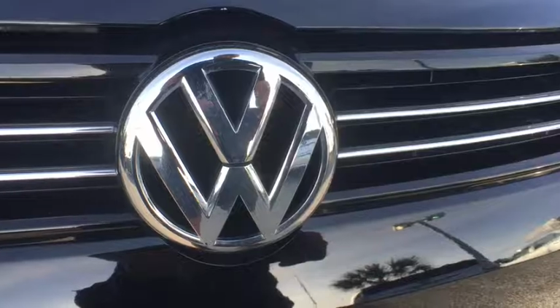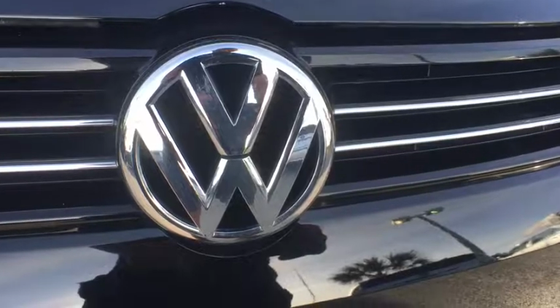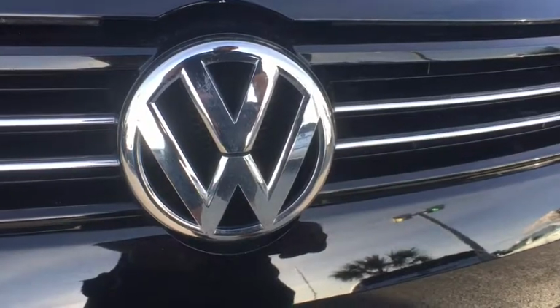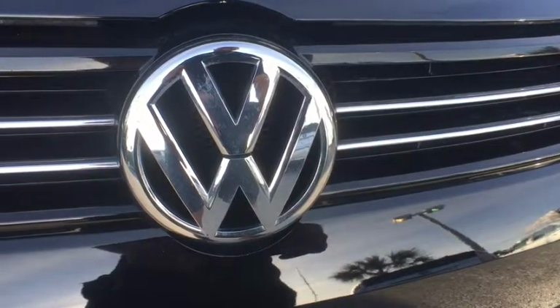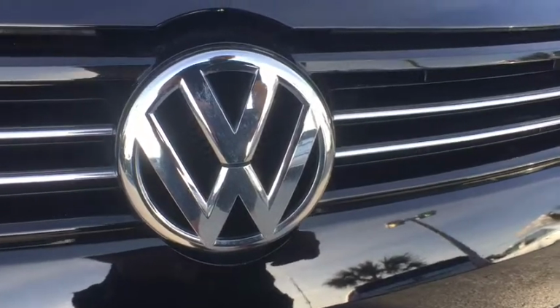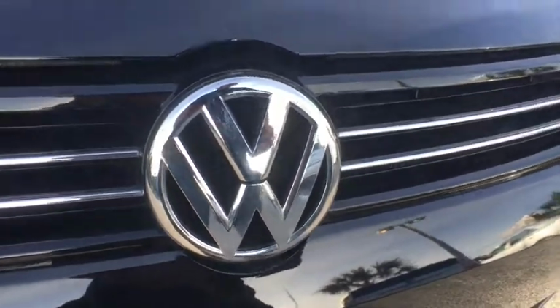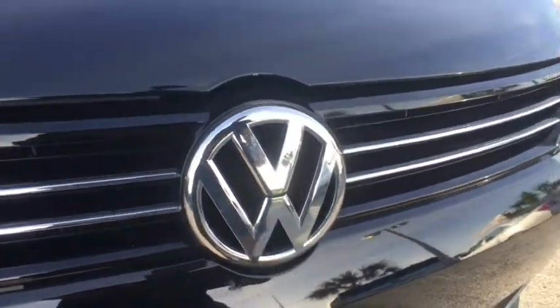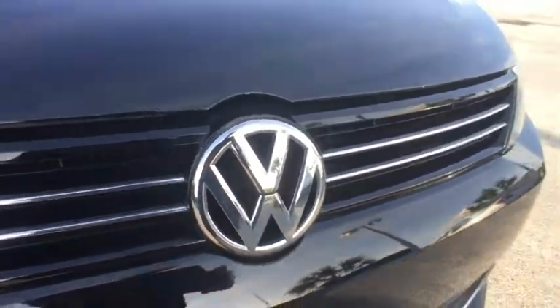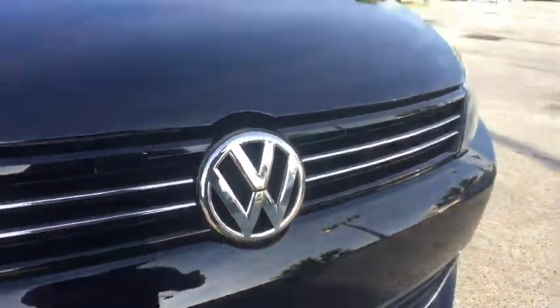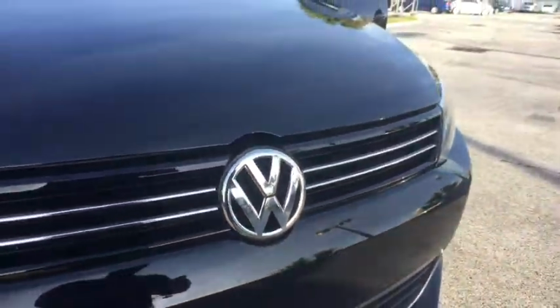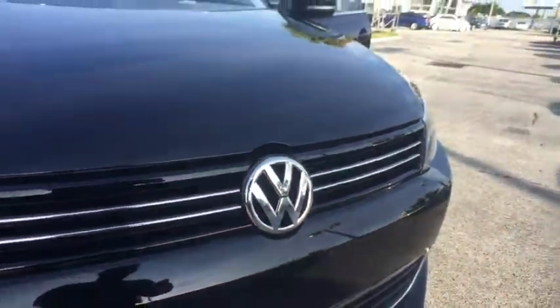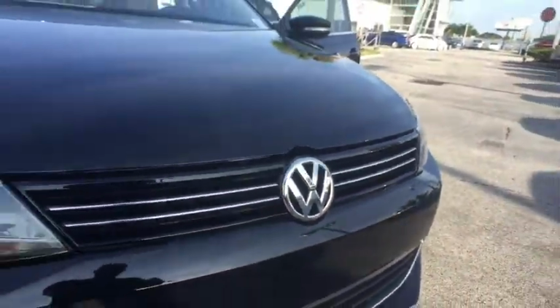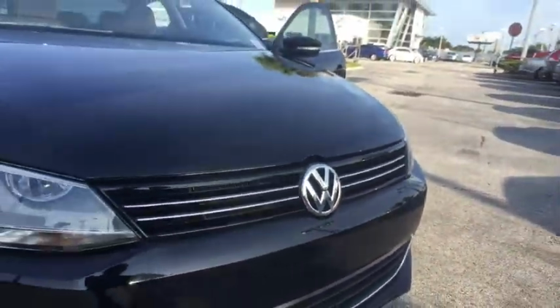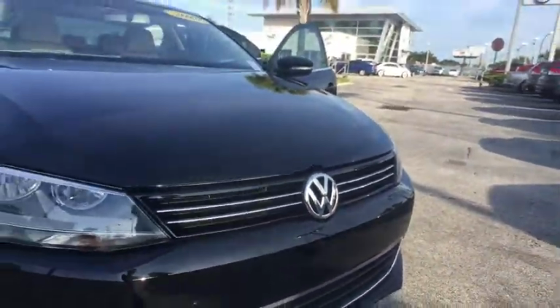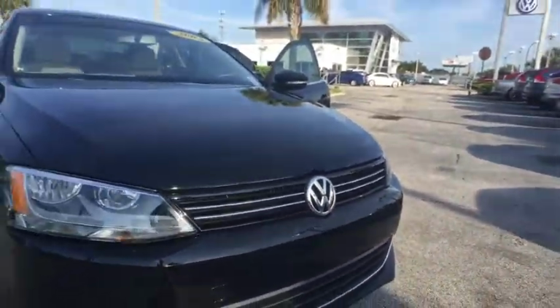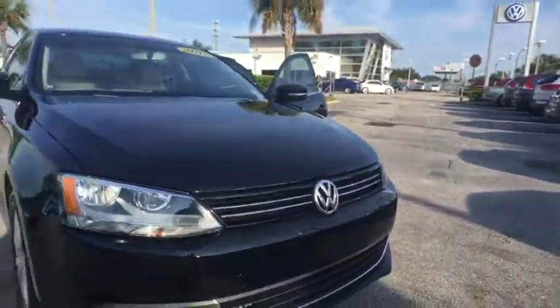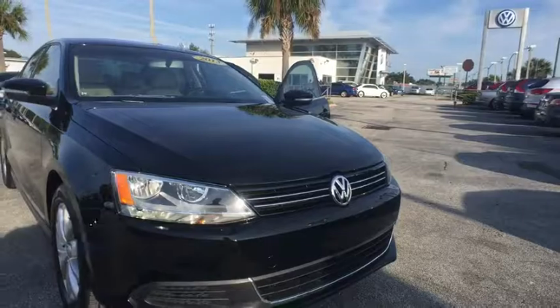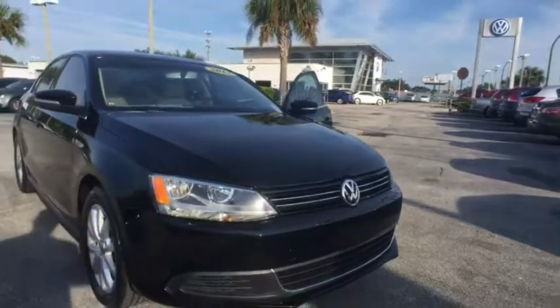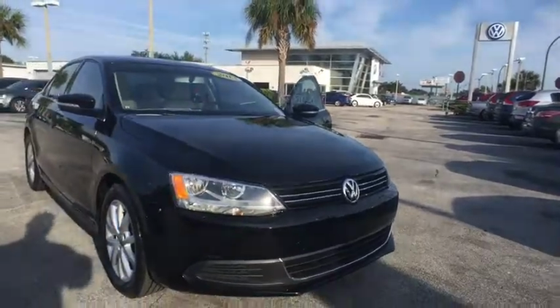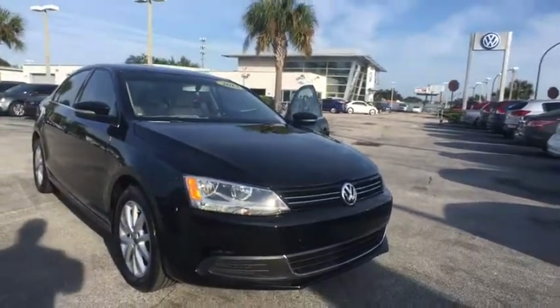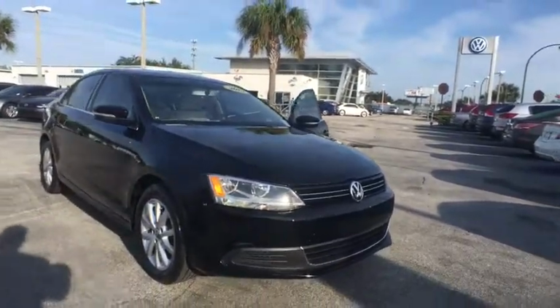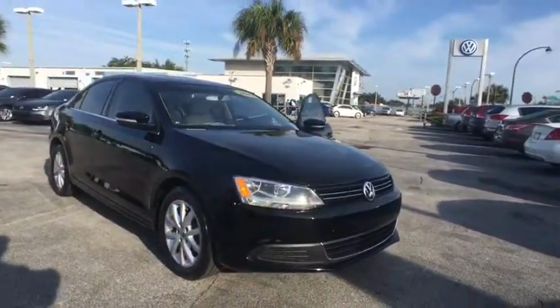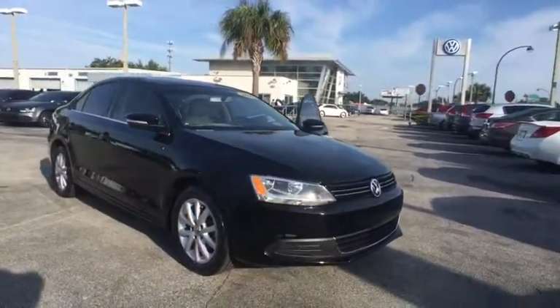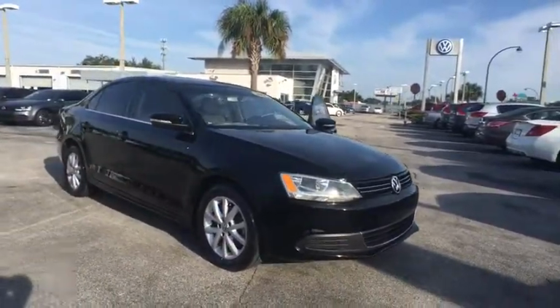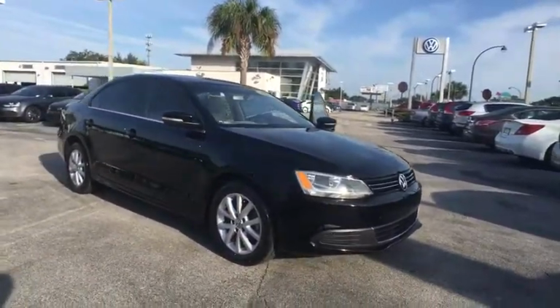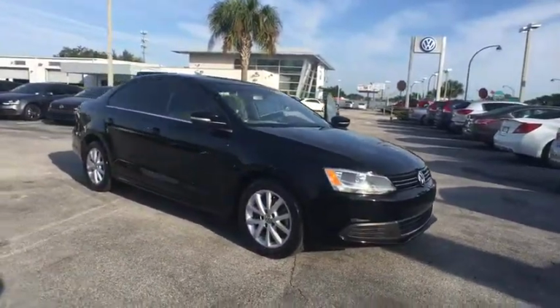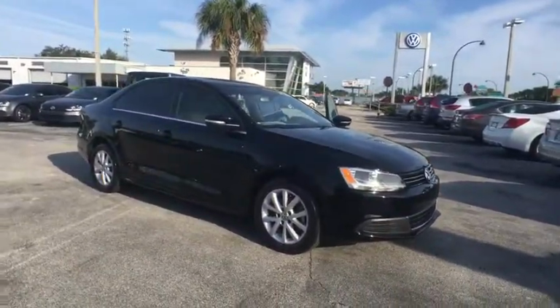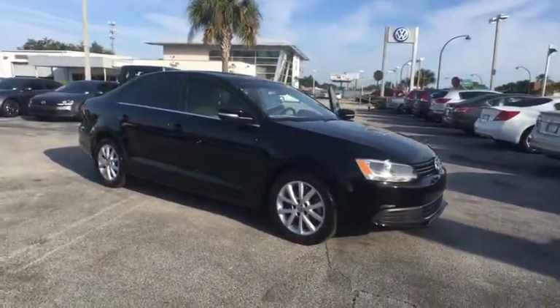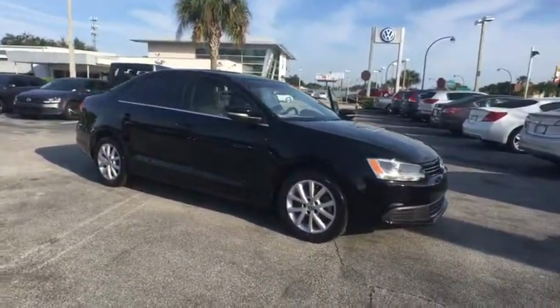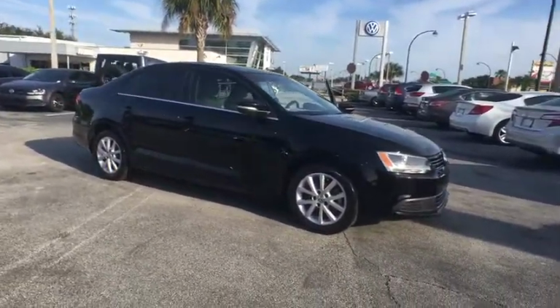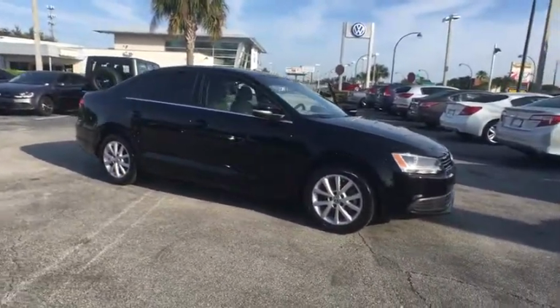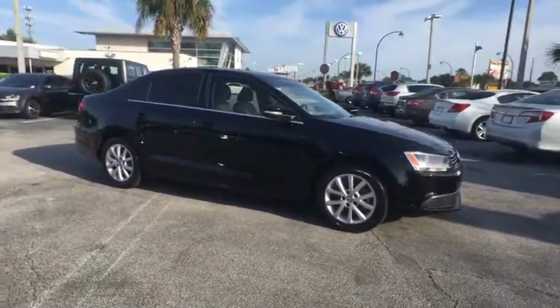The 2013 Volkswagen Jetta. The Jetta is a premium car that is family-friendly with a great price. Agile and confident handling. Volkswagen Jetta.